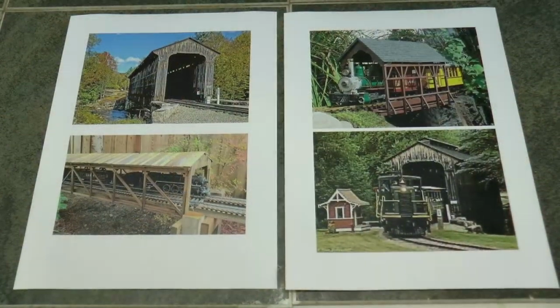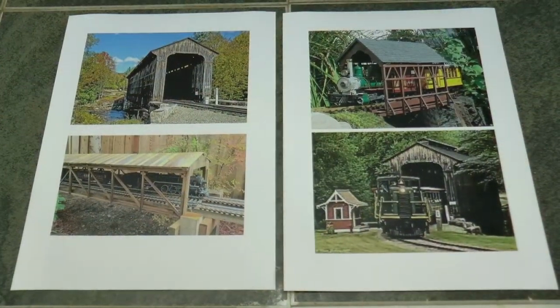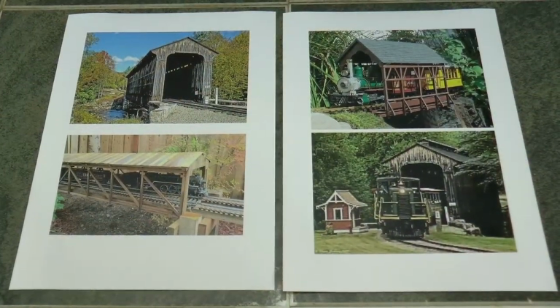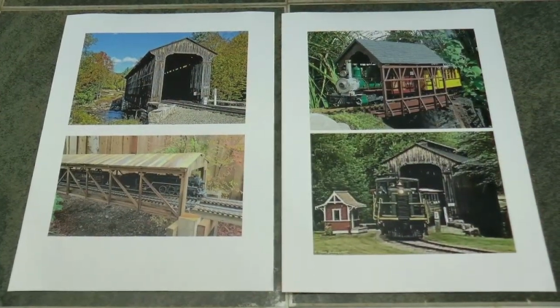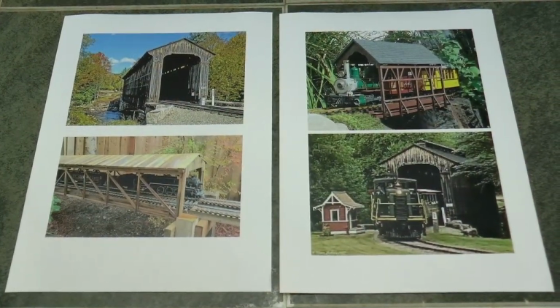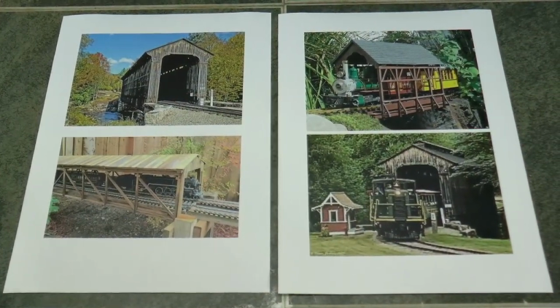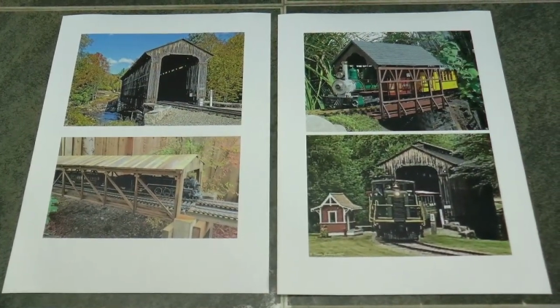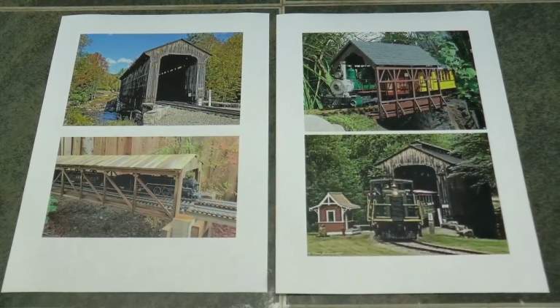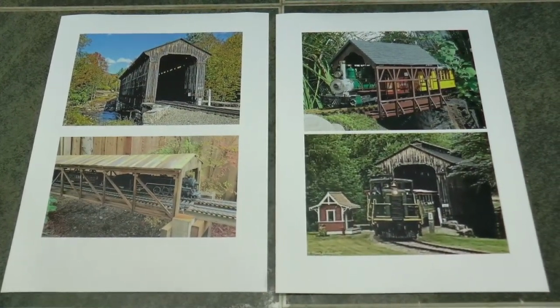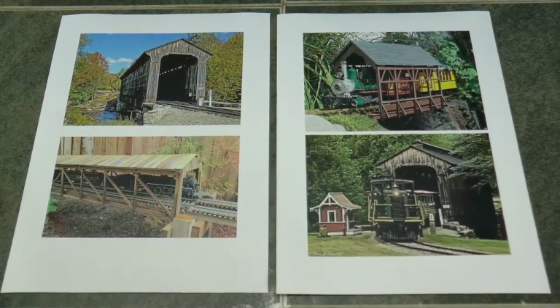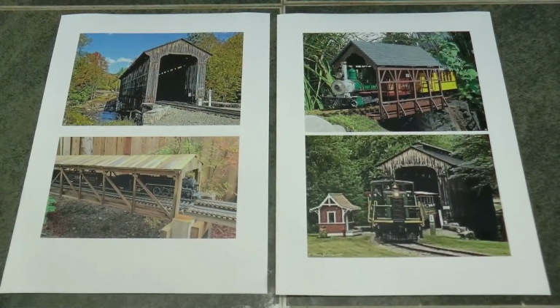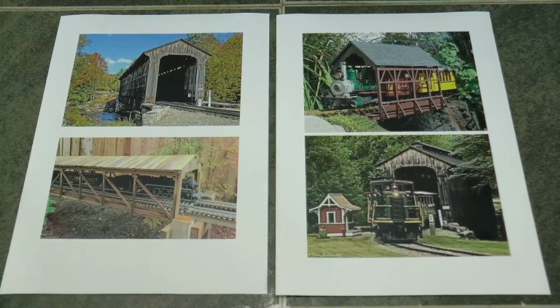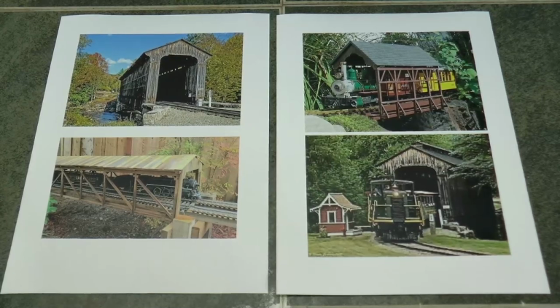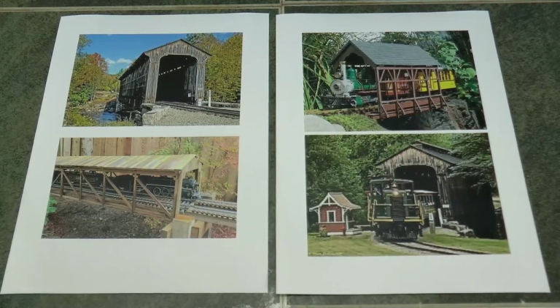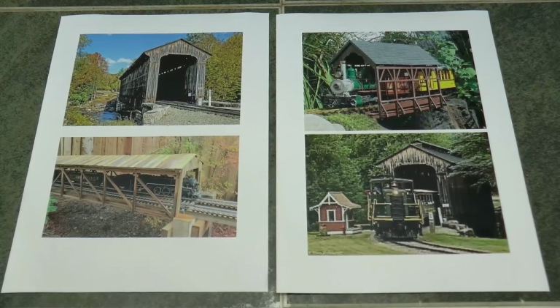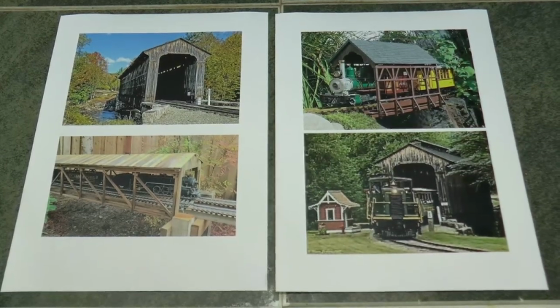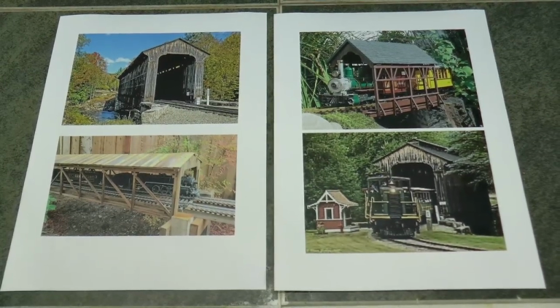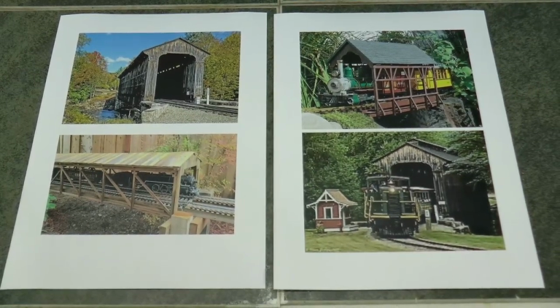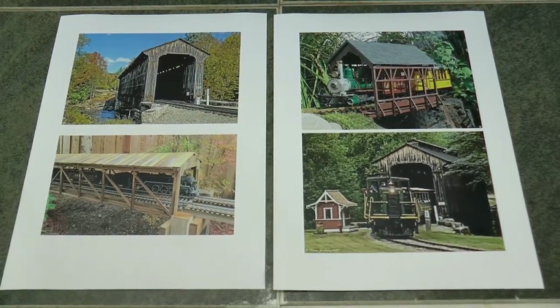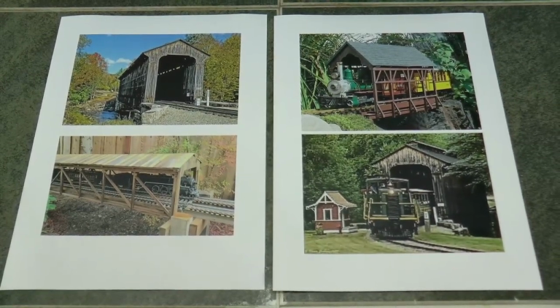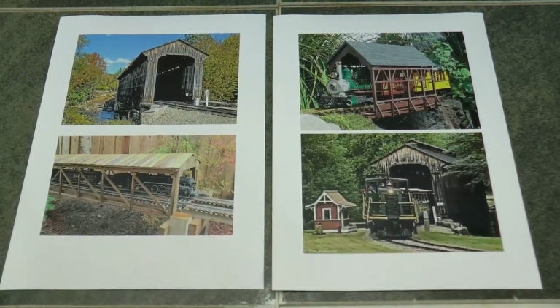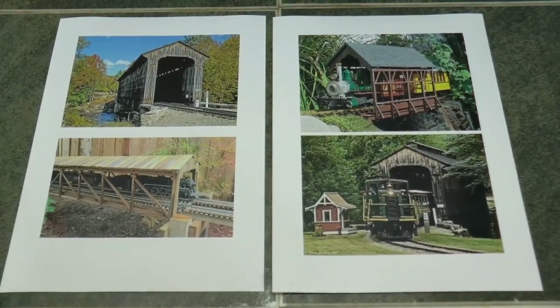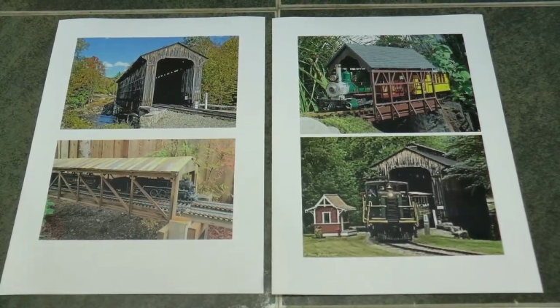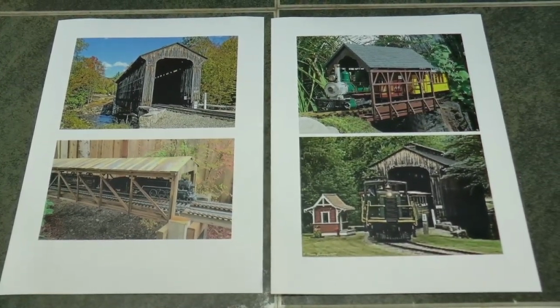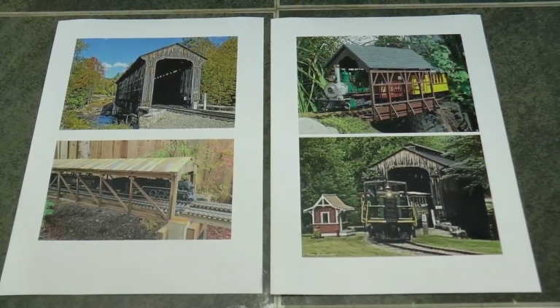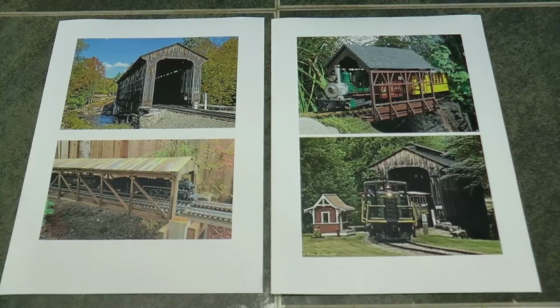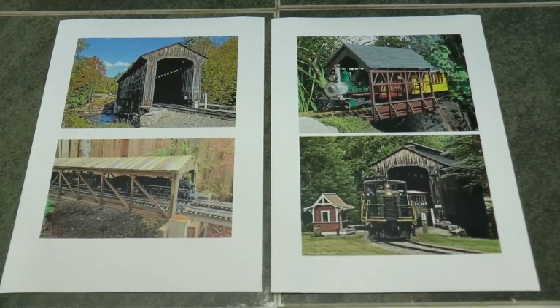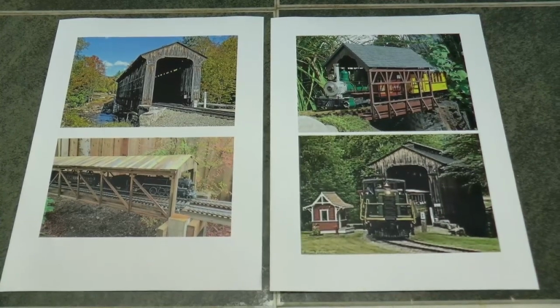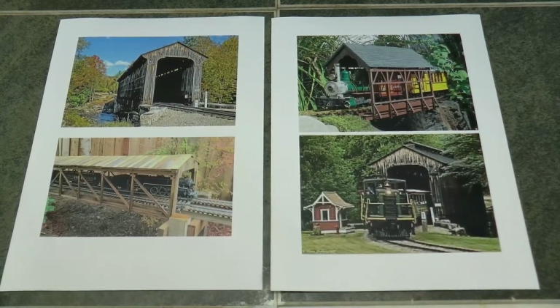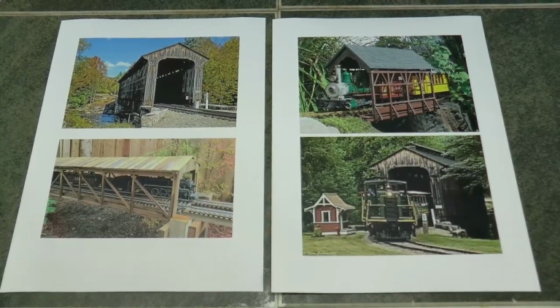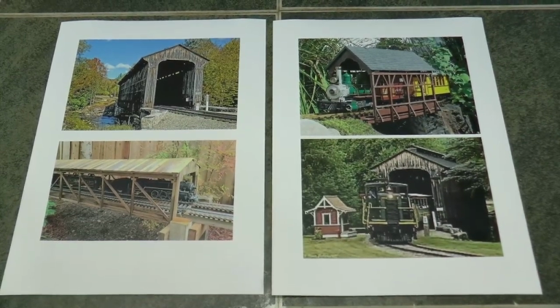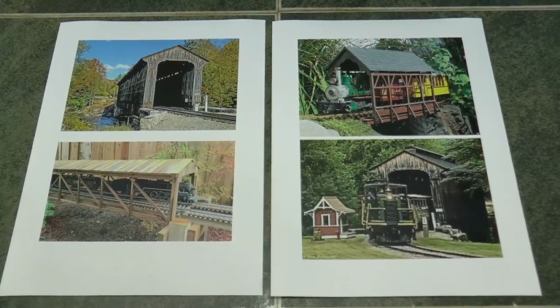These are the four covered bridges that I've researched. I'm going to be designing and building my covered bridge based off ideas I'm garnering from these four photographs.